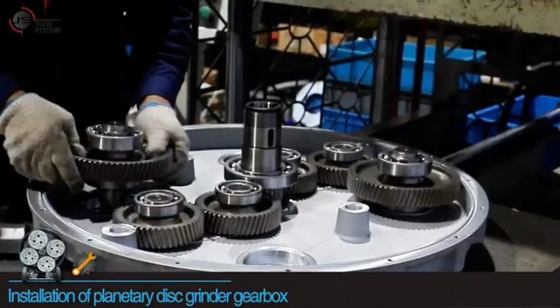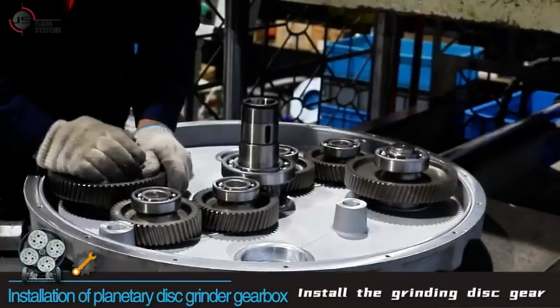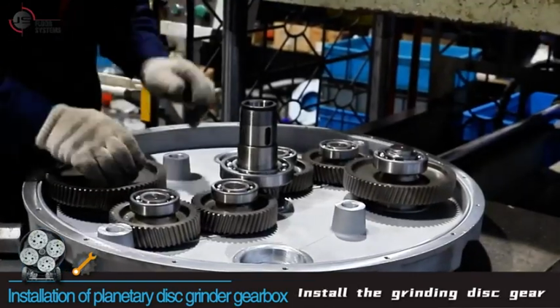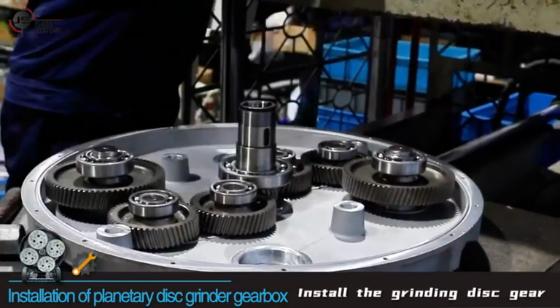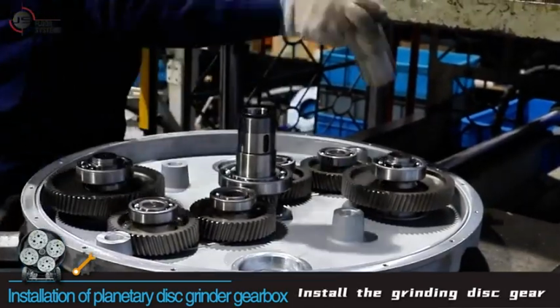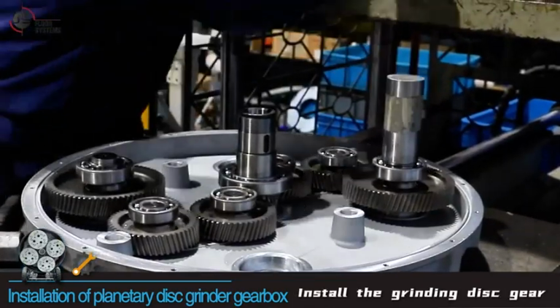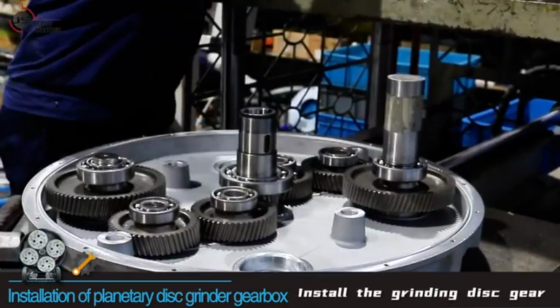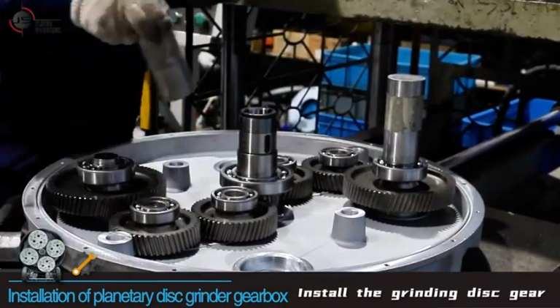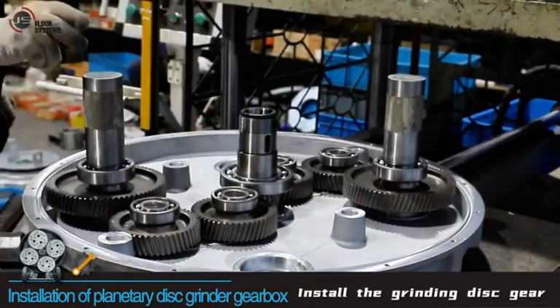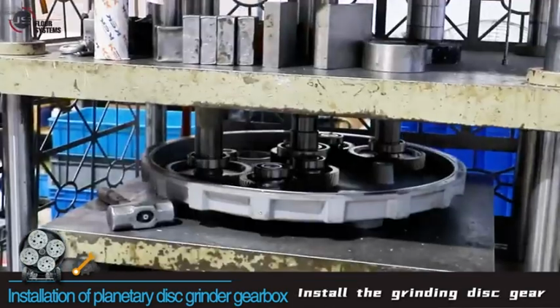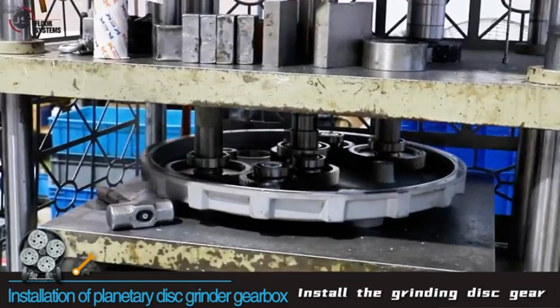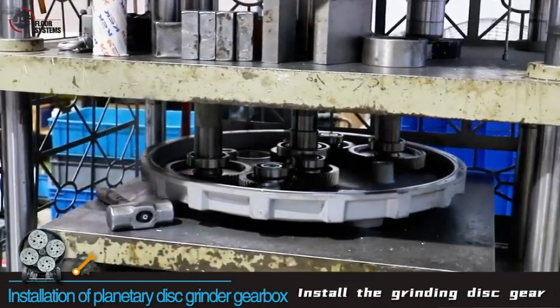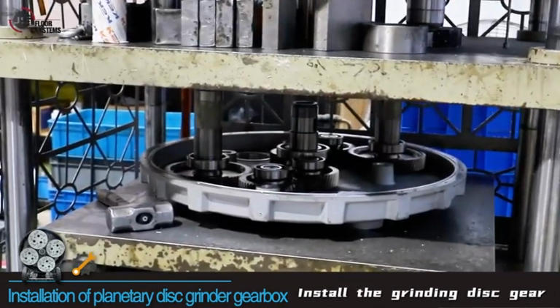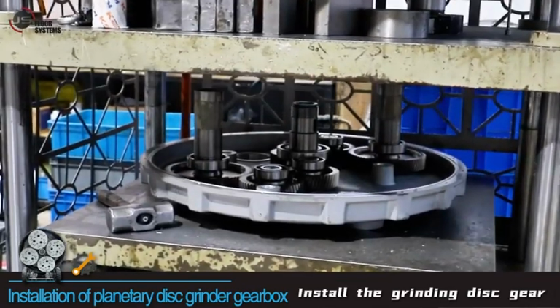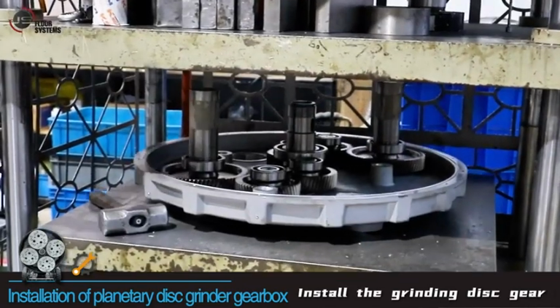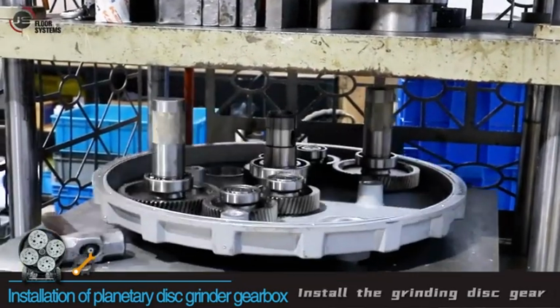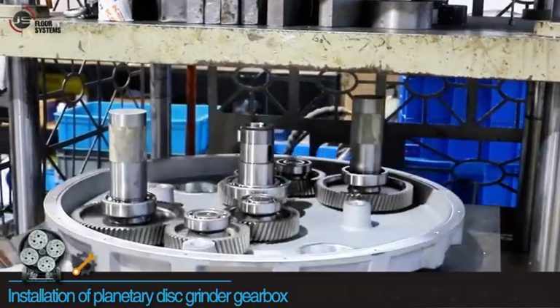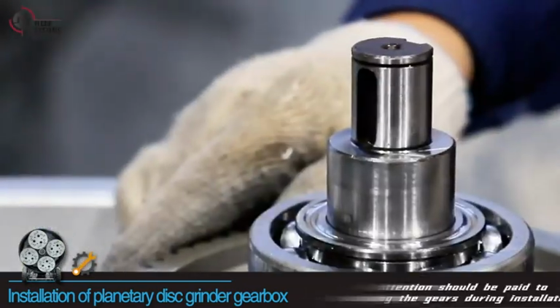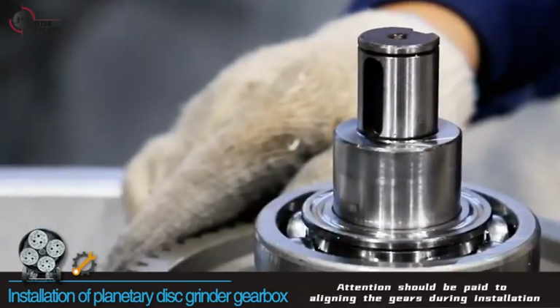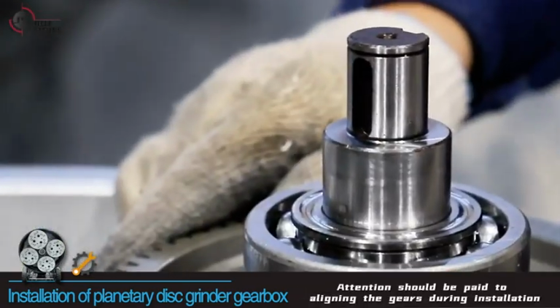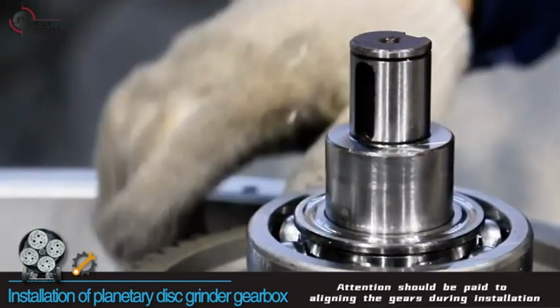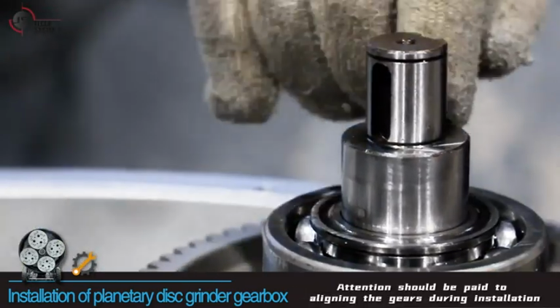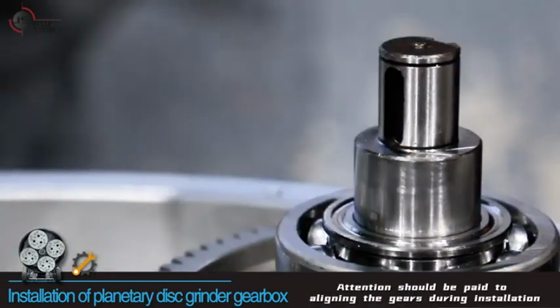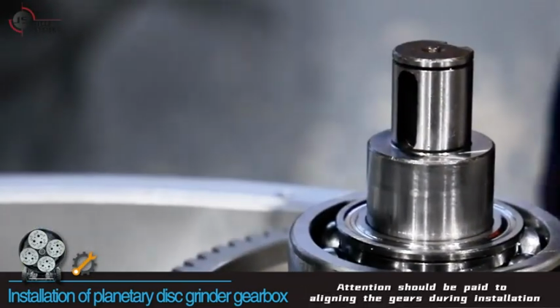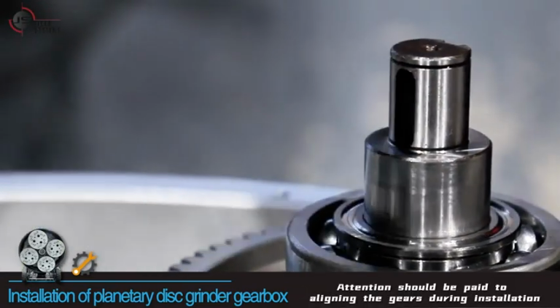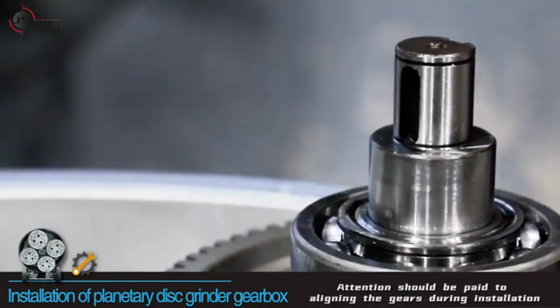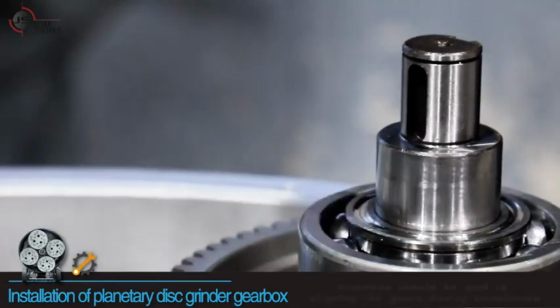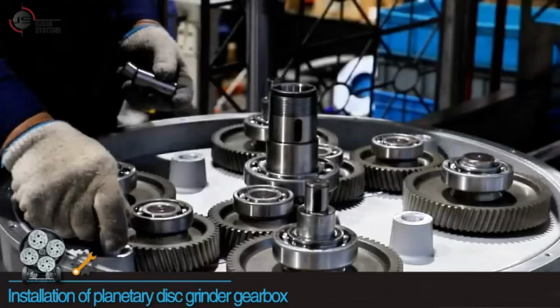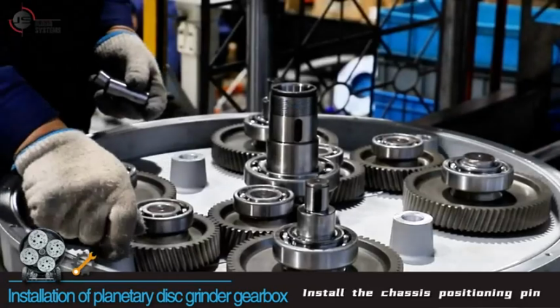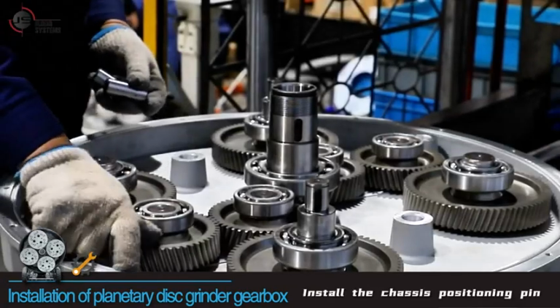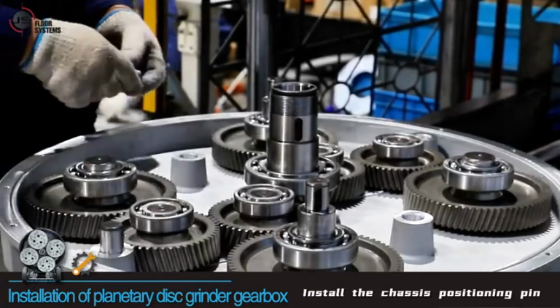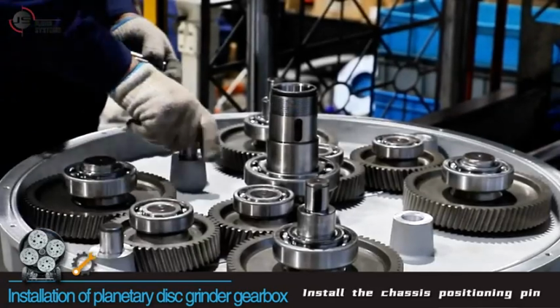Install the grinding disc gear, paying attention to aligning the gears during installation. Then install the chassis positioning pin.